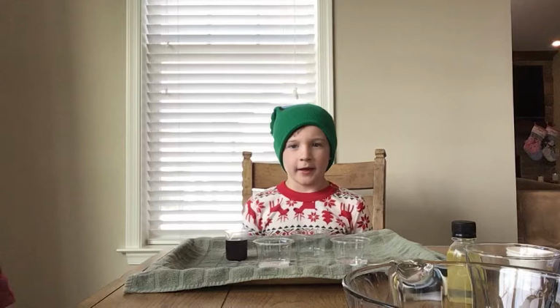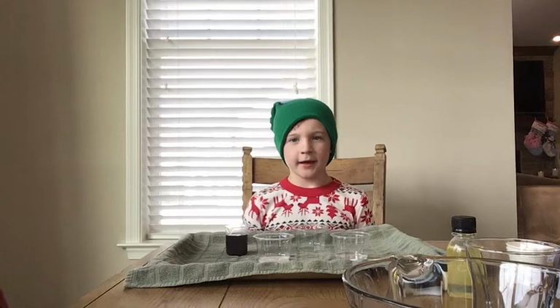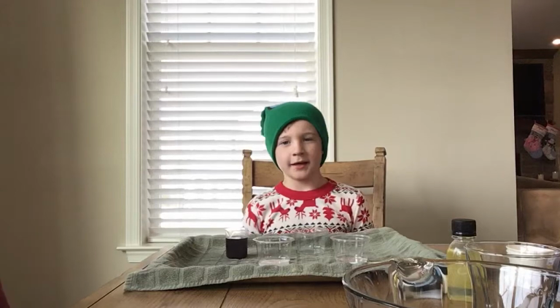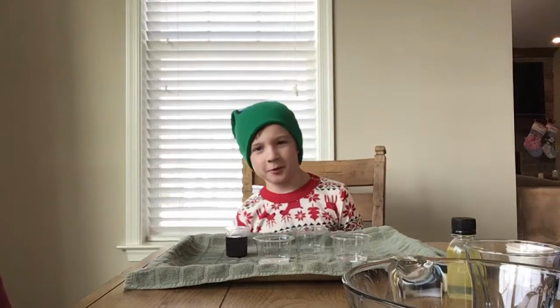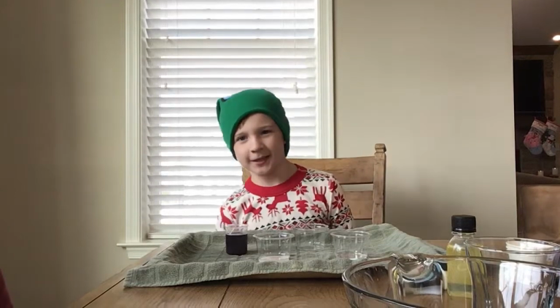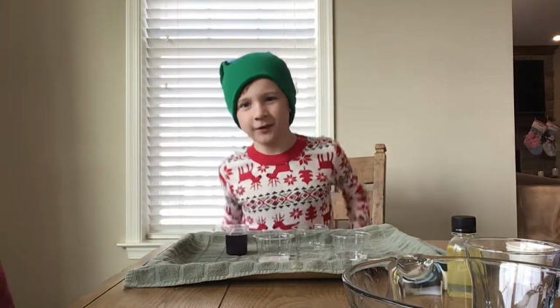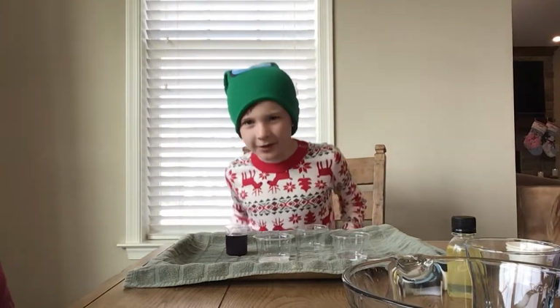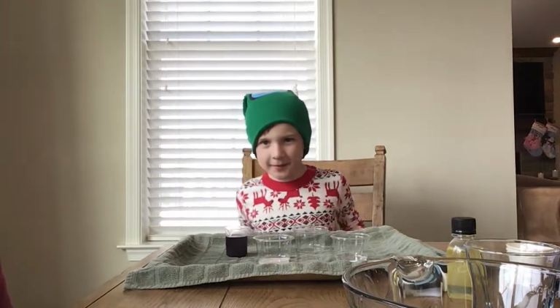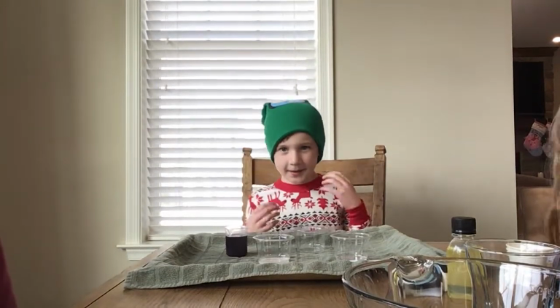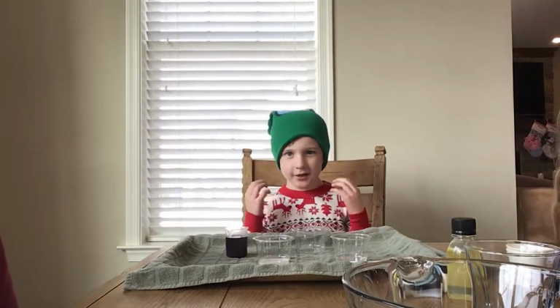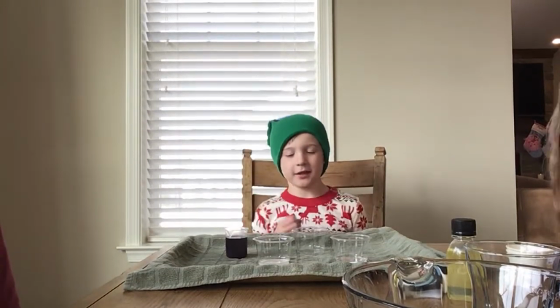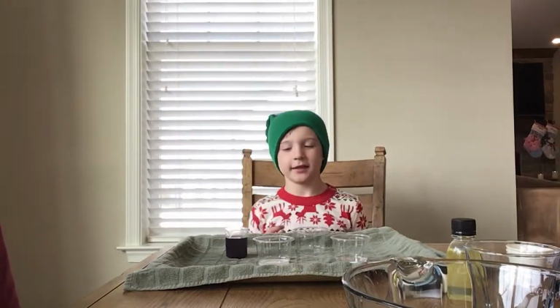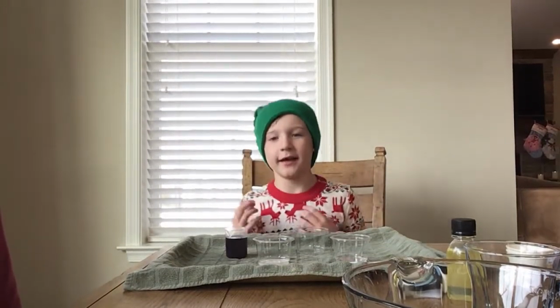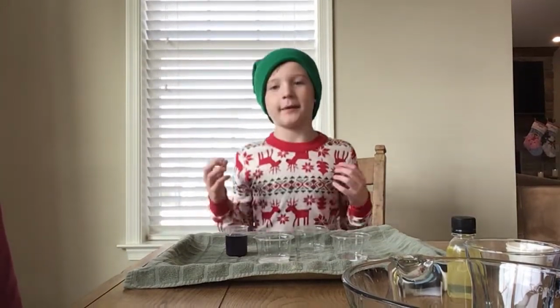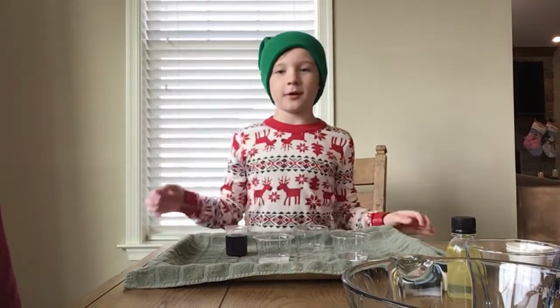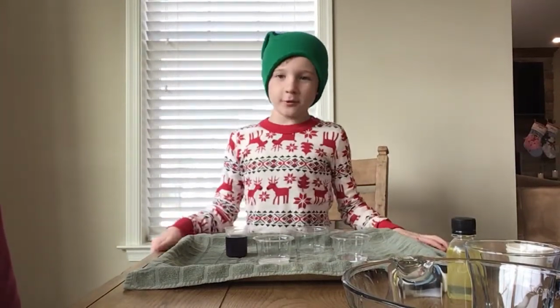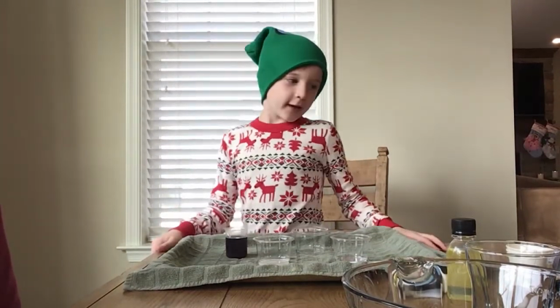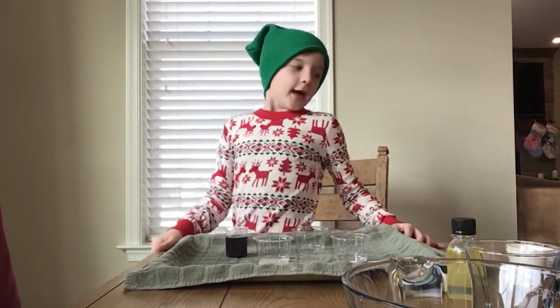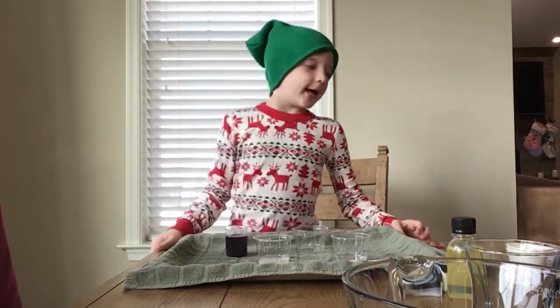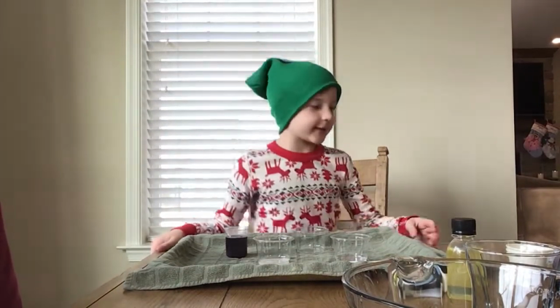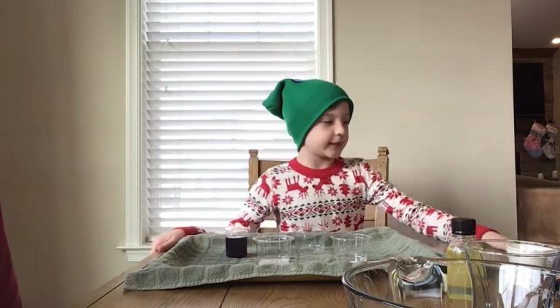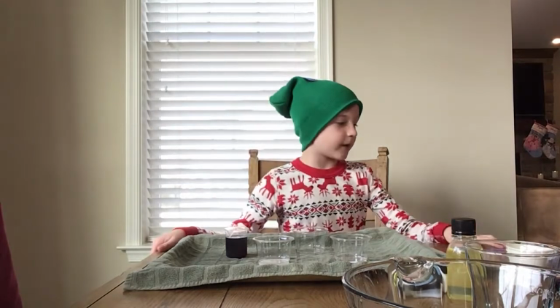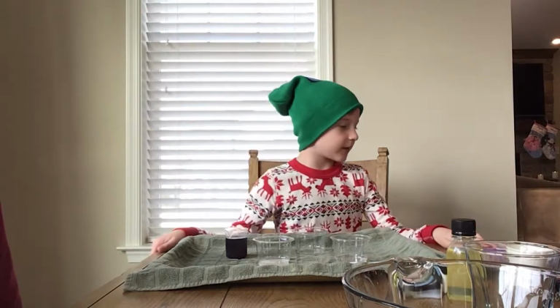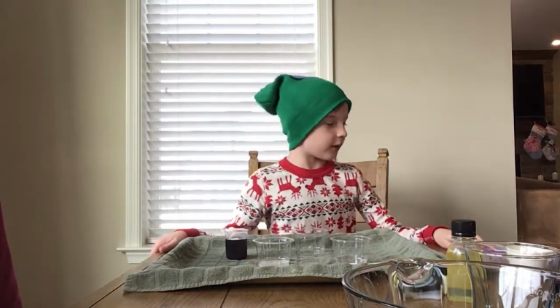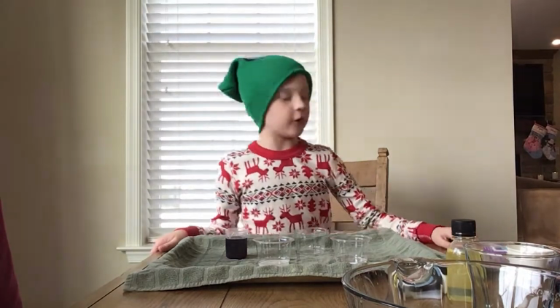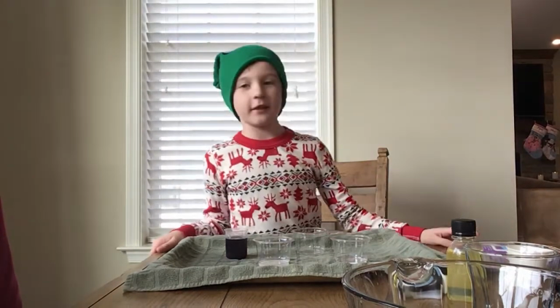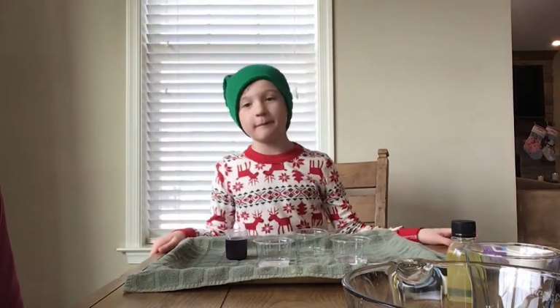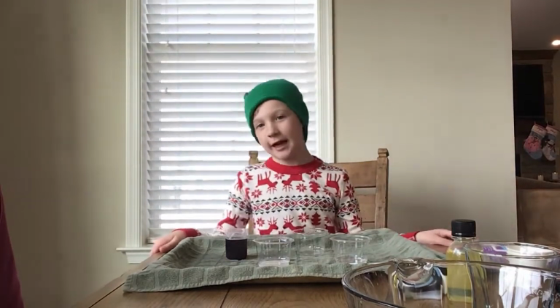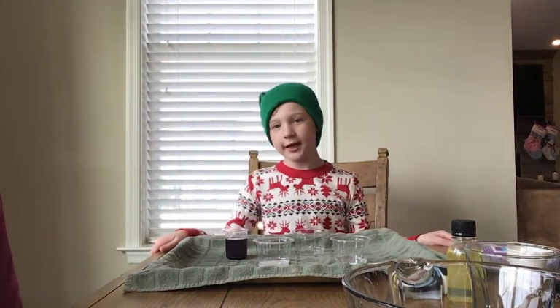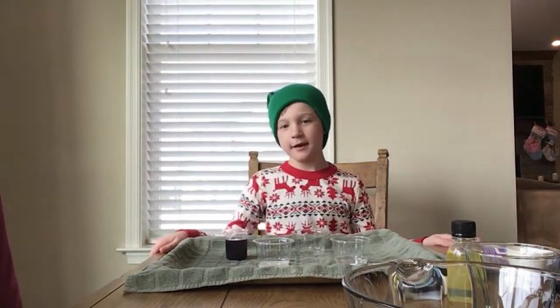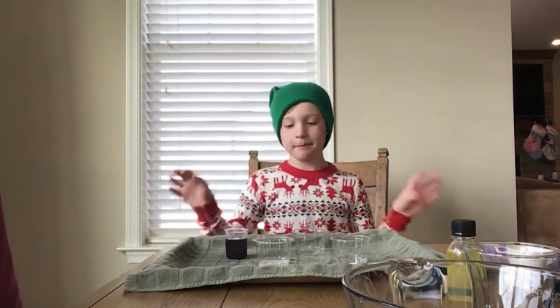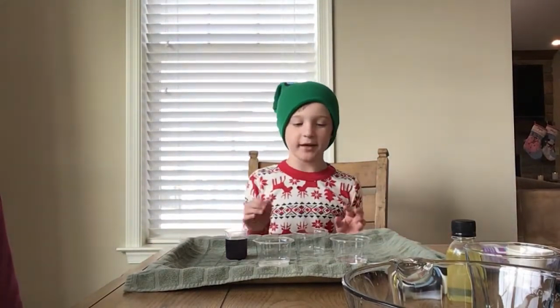Hey guys, welcome back to another video. Baby Gamer here, and today I'm going to be doing a science experiment called The Magic Beaker.